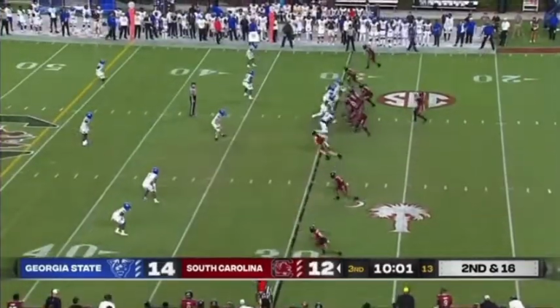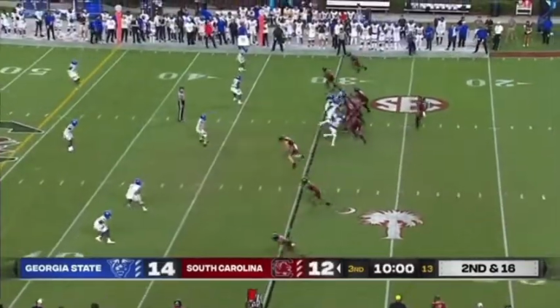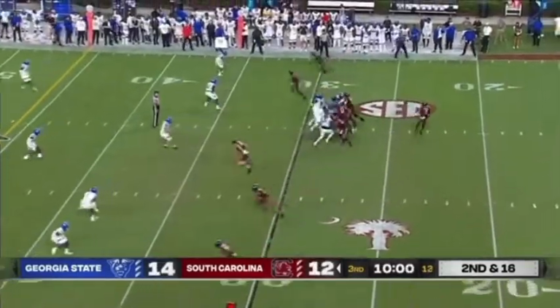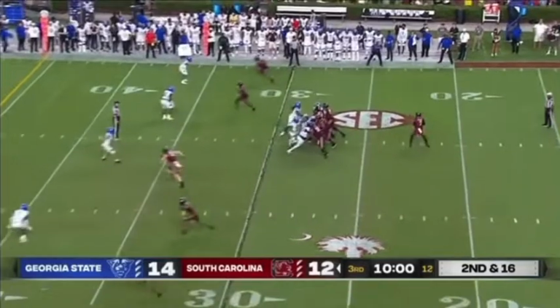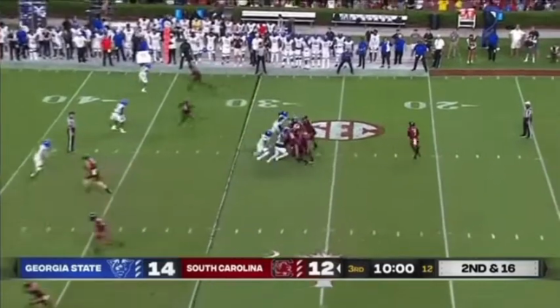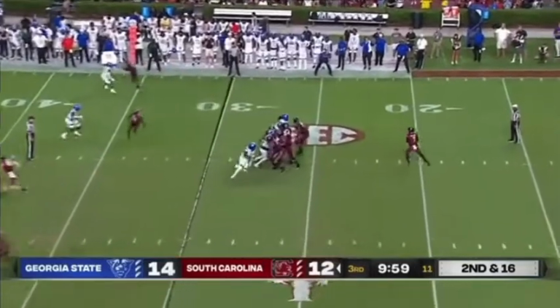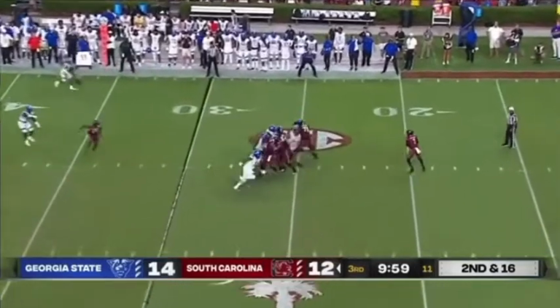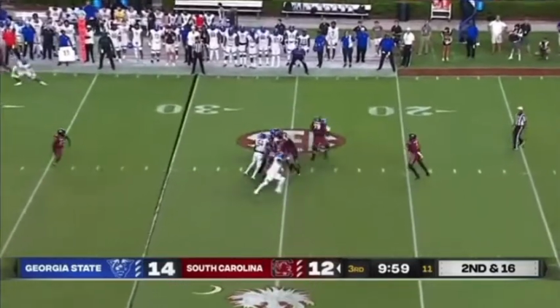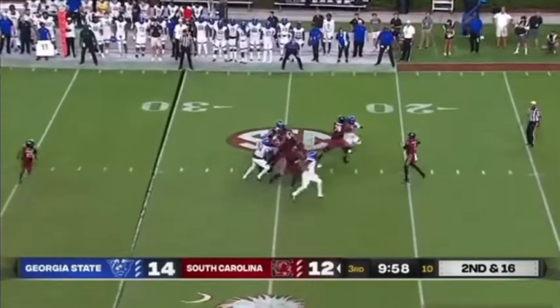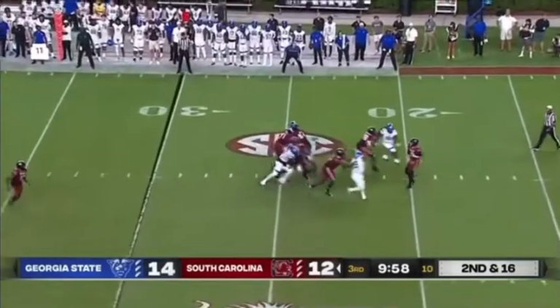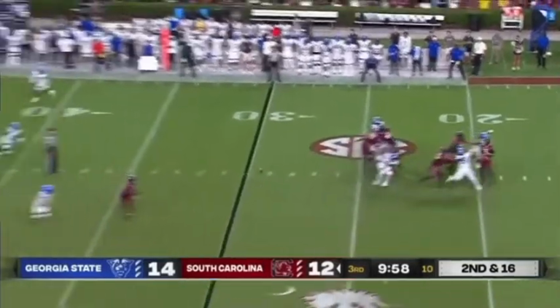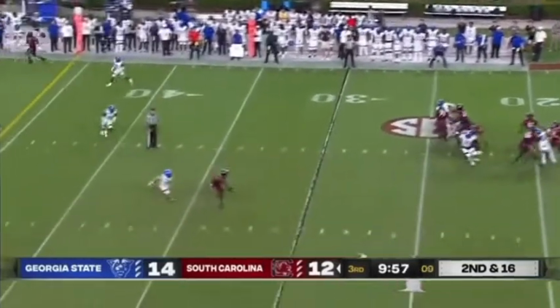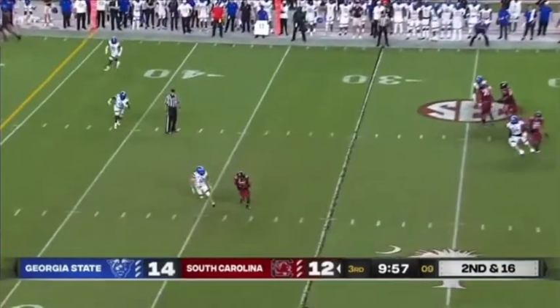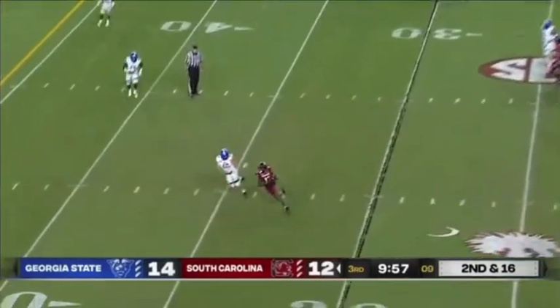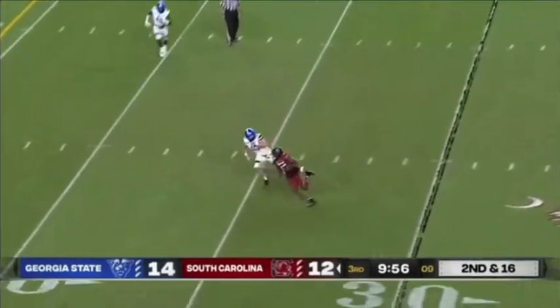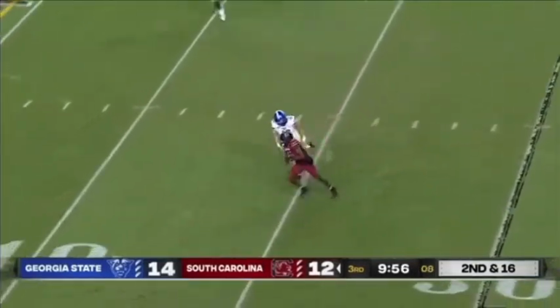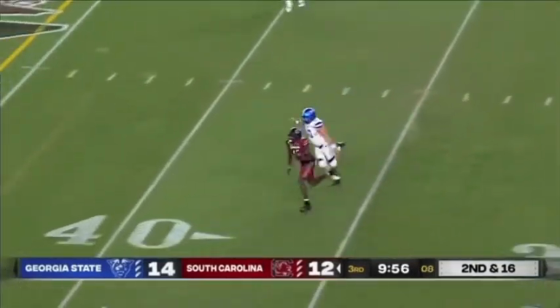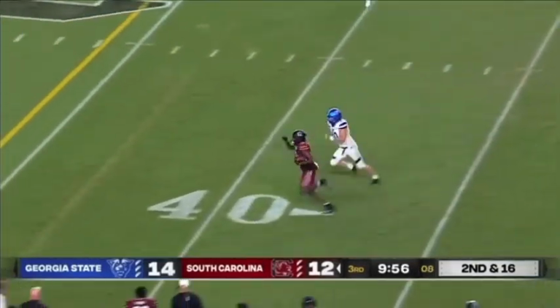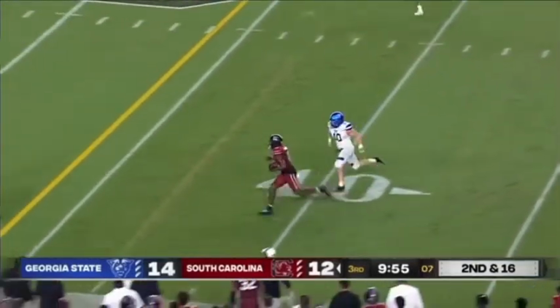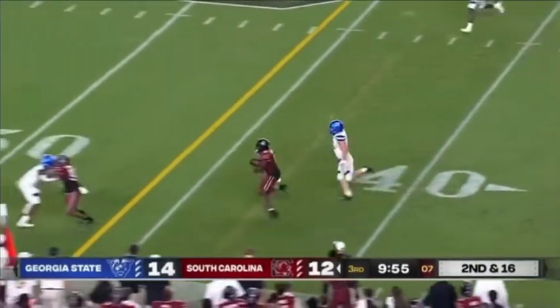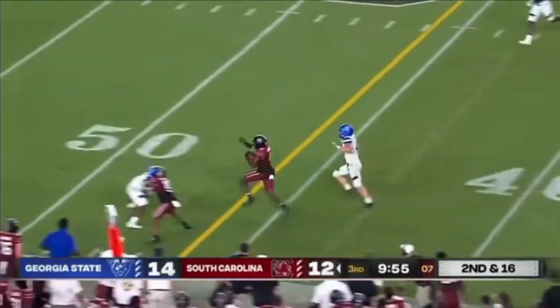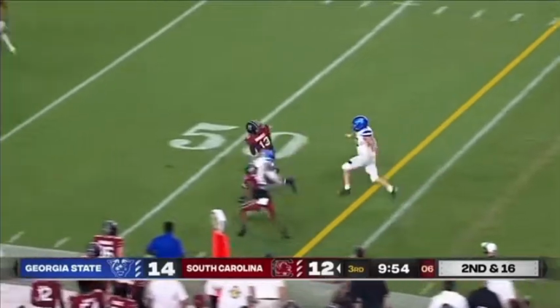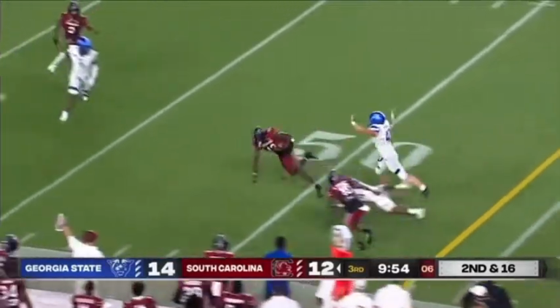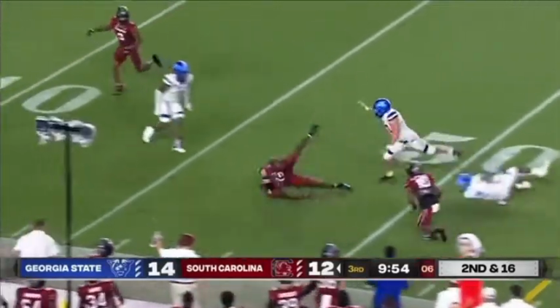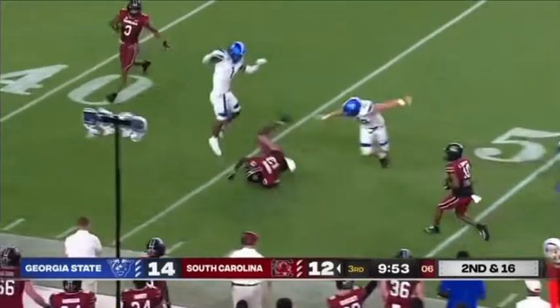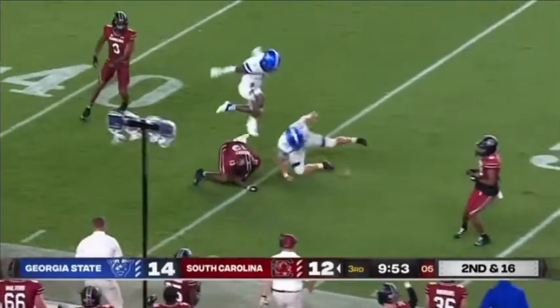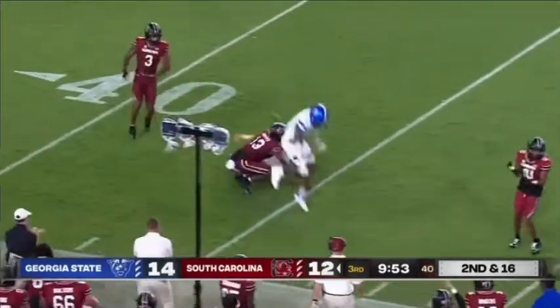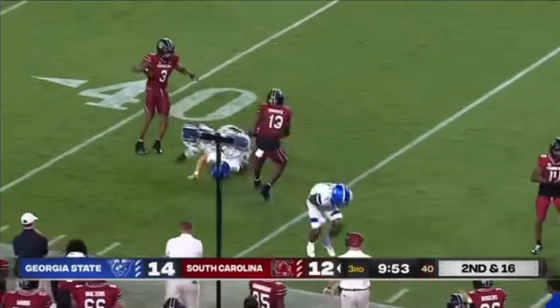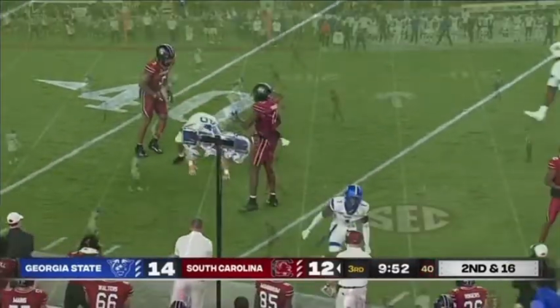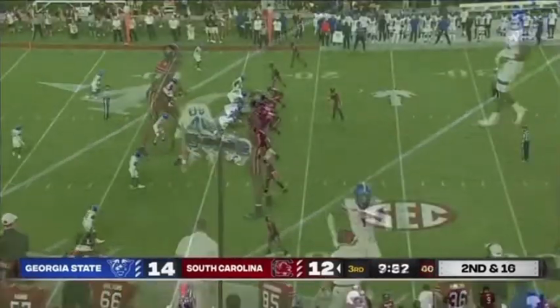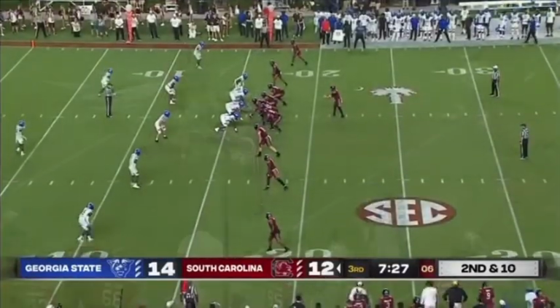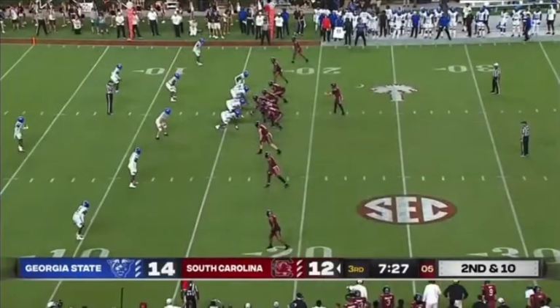Four-man rush for Georgia State. Rattler's in the pocket, got time, crossing route, got a man — running away from it at the 35, at the 40, at the 50 is Jalen Brooks. Incompletion.